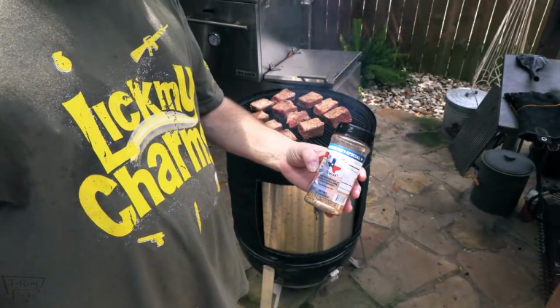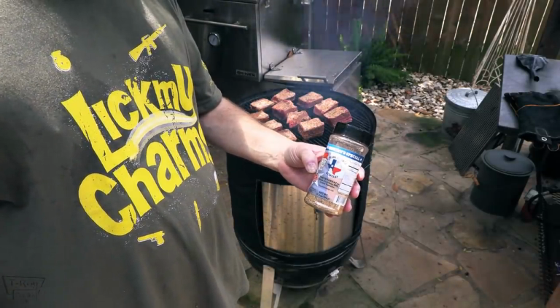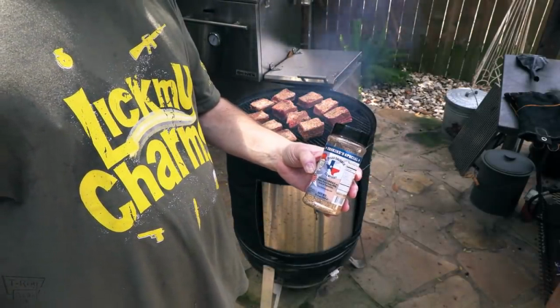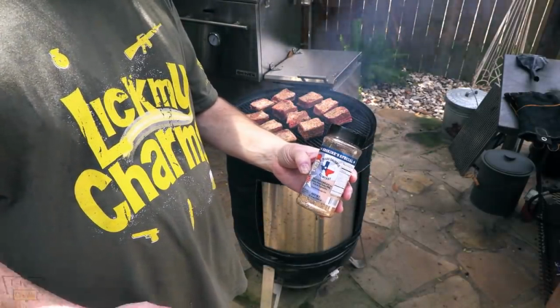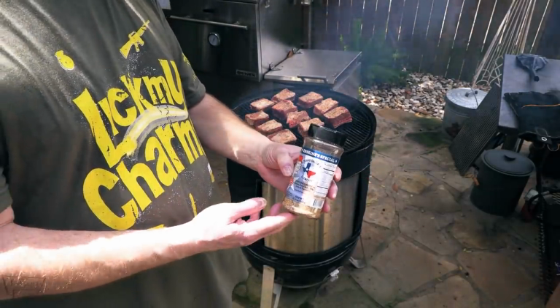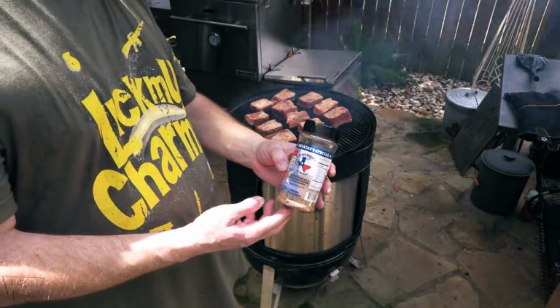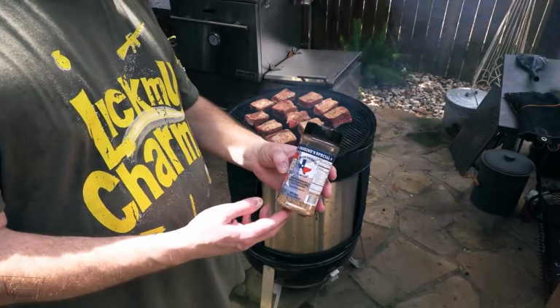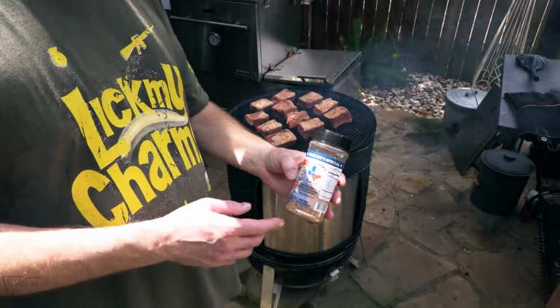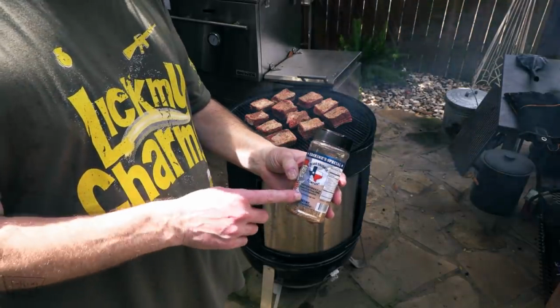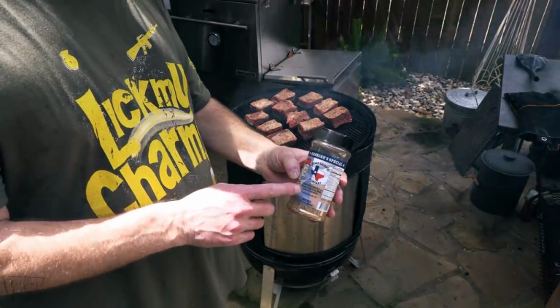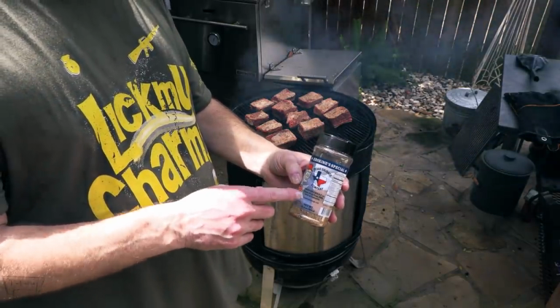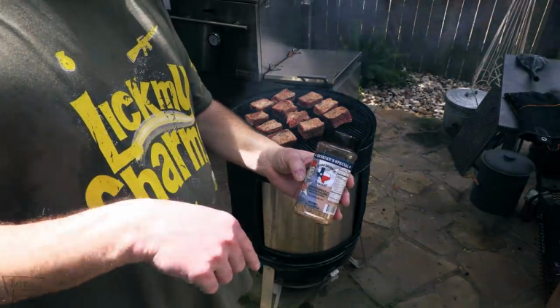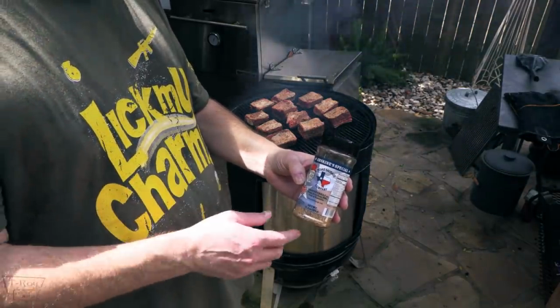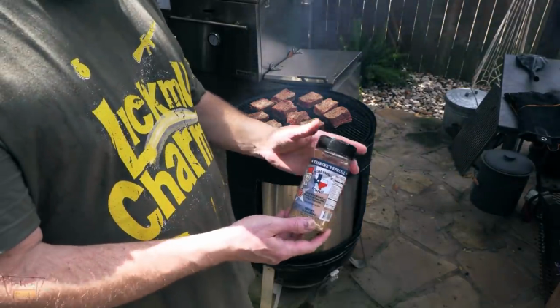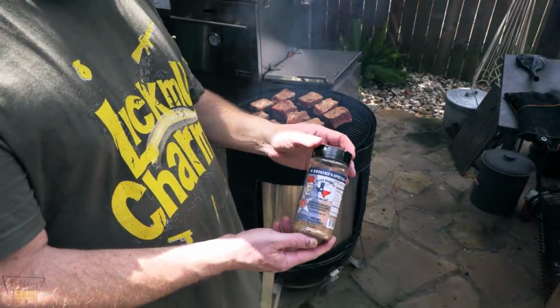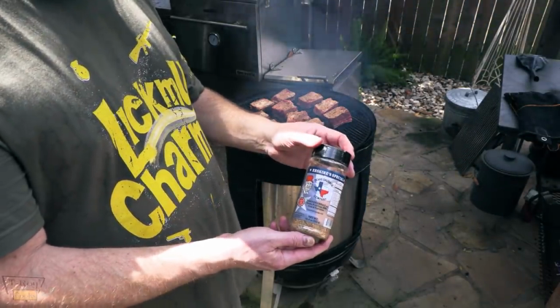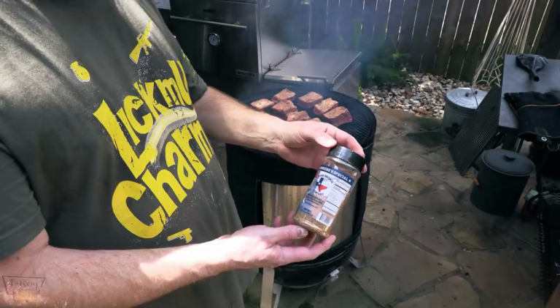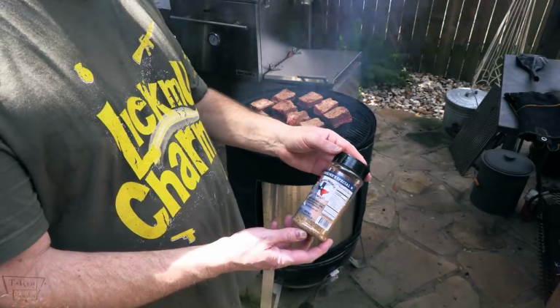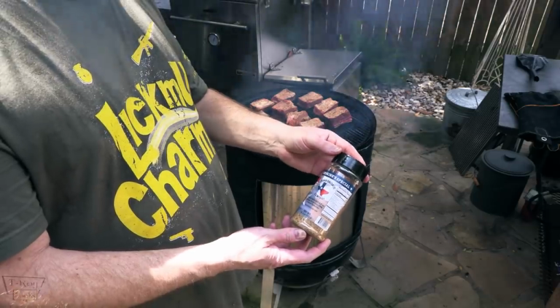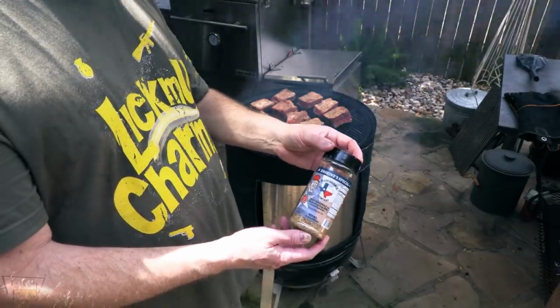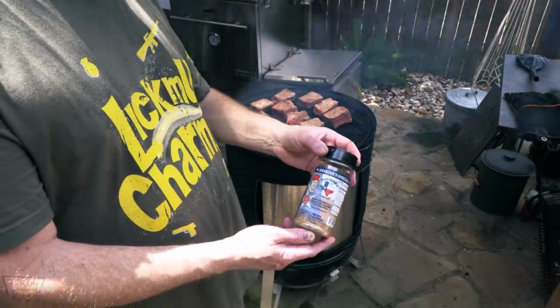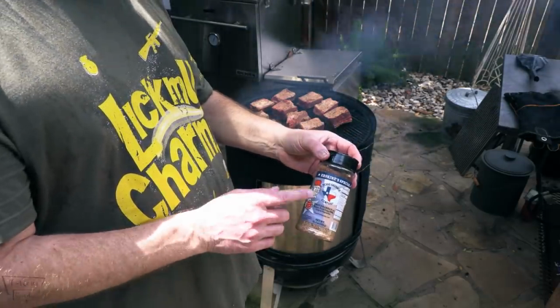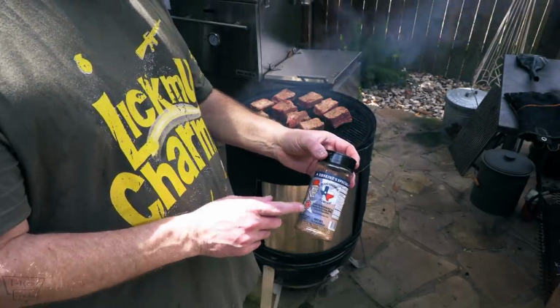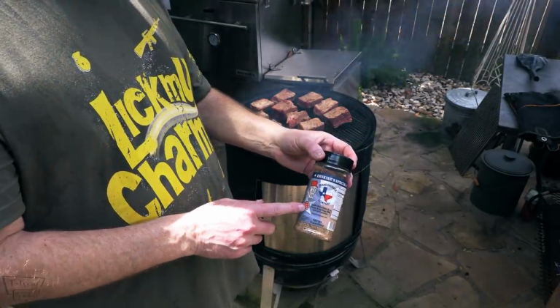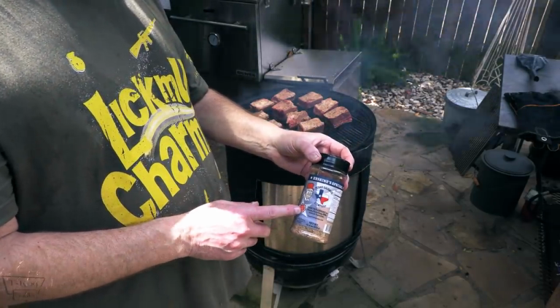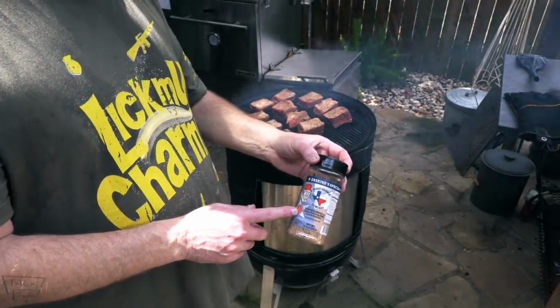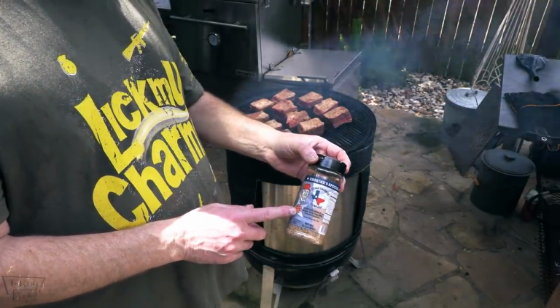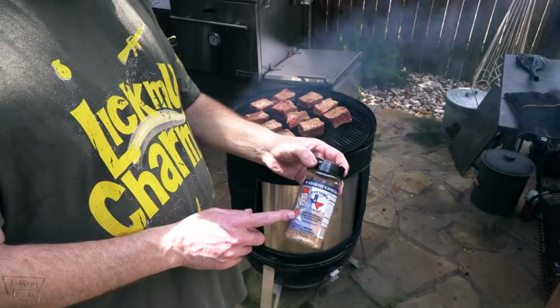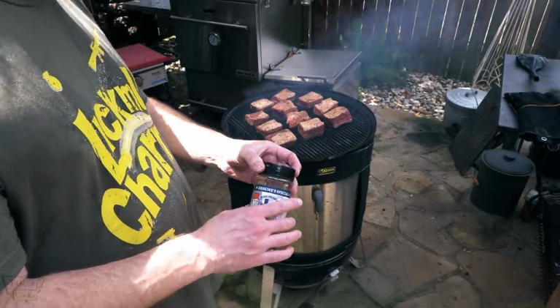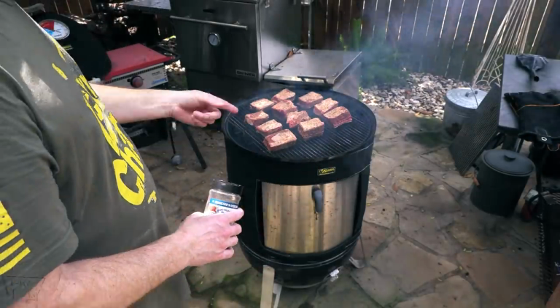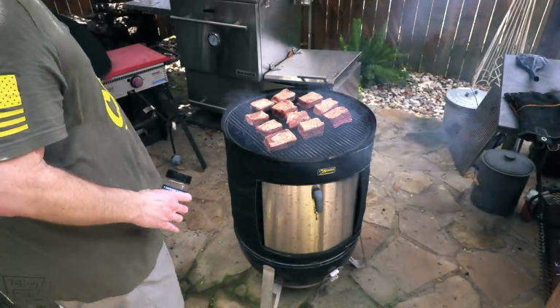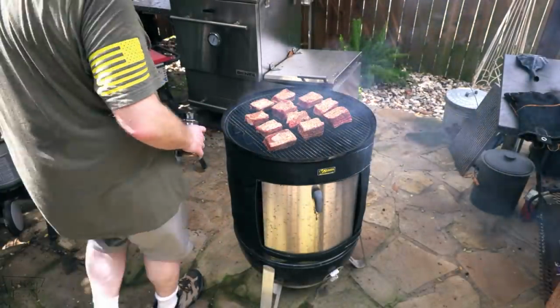I'm using this rub from my buddy Scott over at Texas Sausage Company — I think it's TexasHotSausage.com, I'll put it down below. This is just his grandpa's recipe for an all-purpose rub. Let me put the top back on.